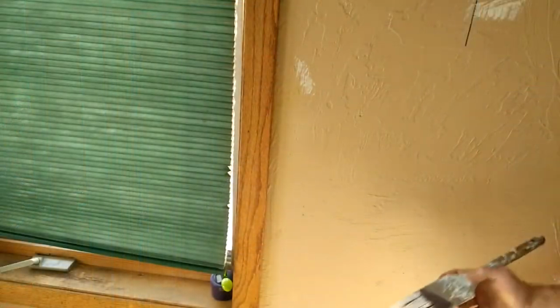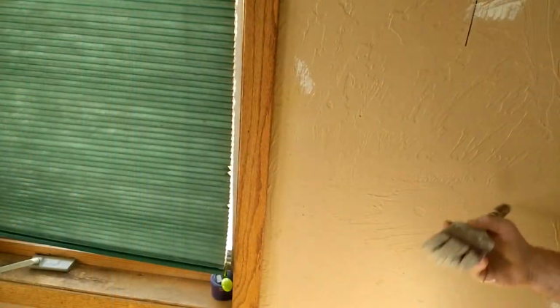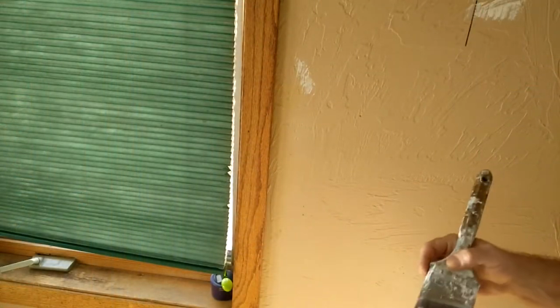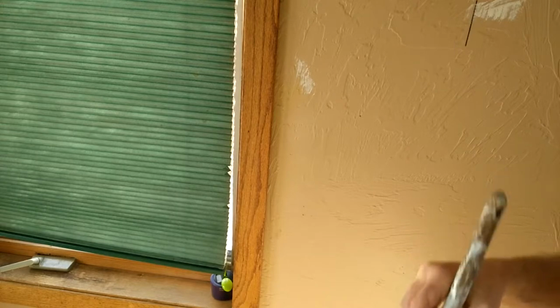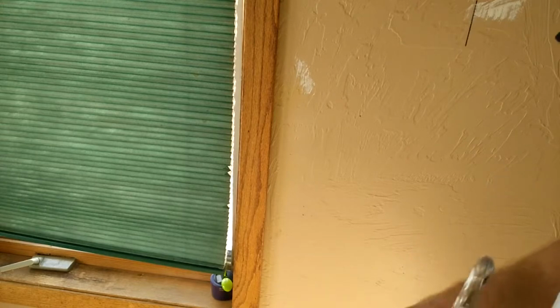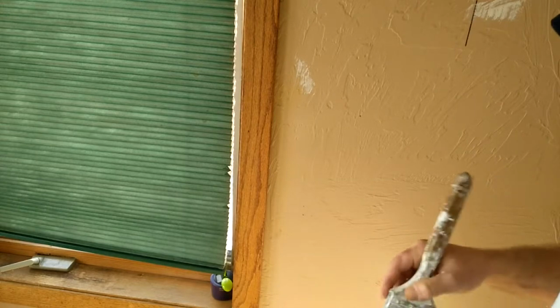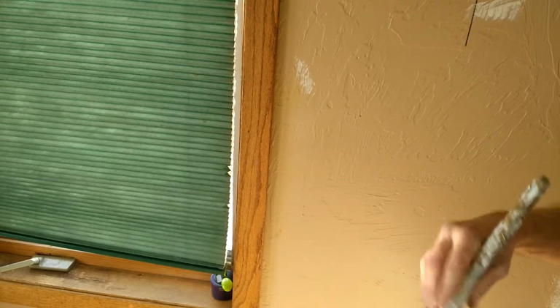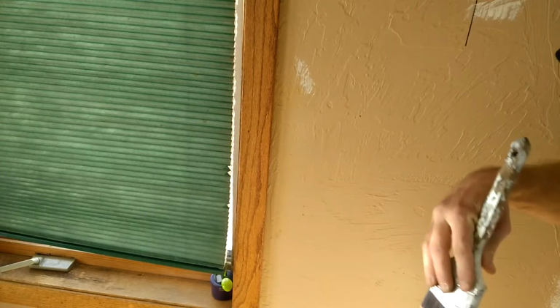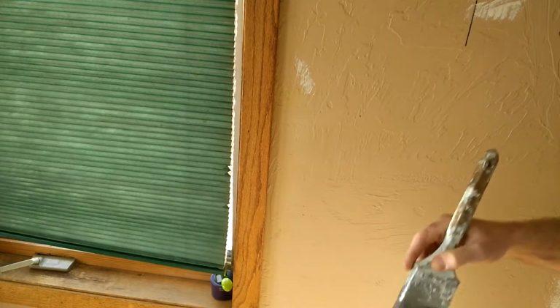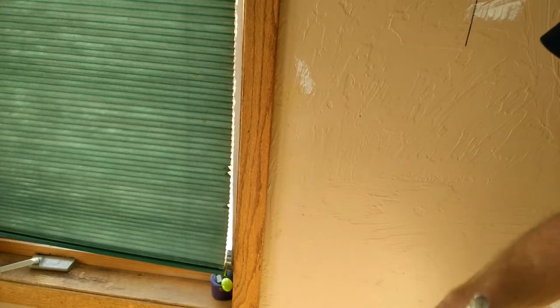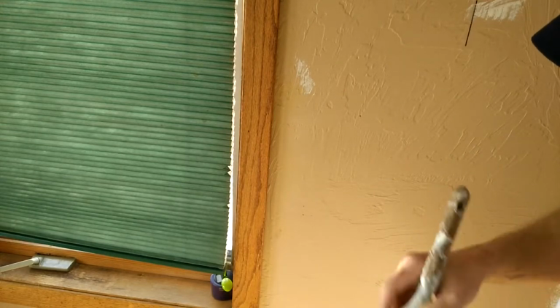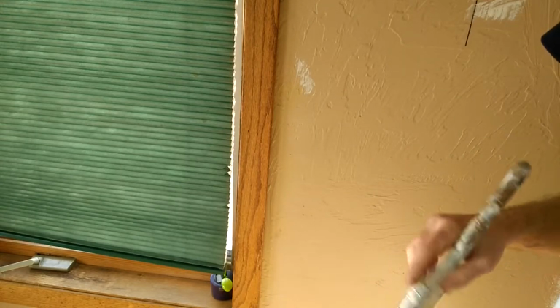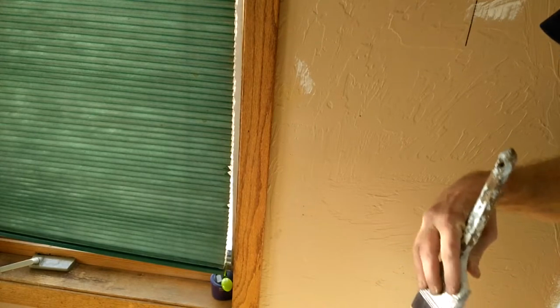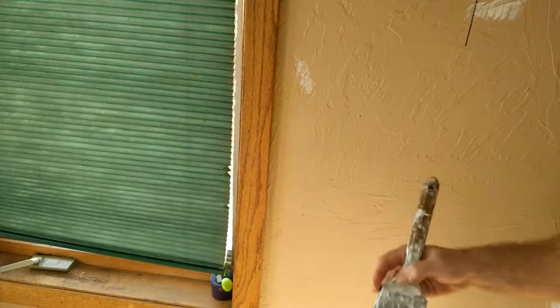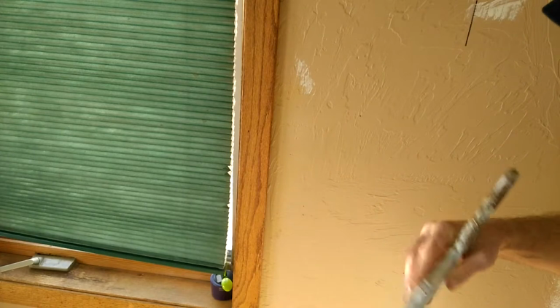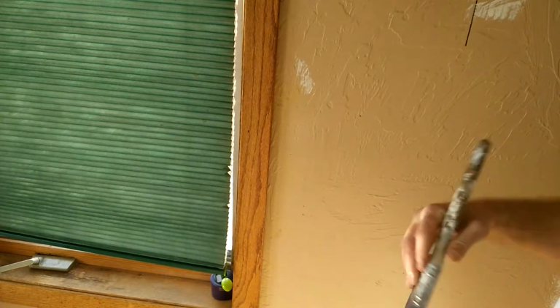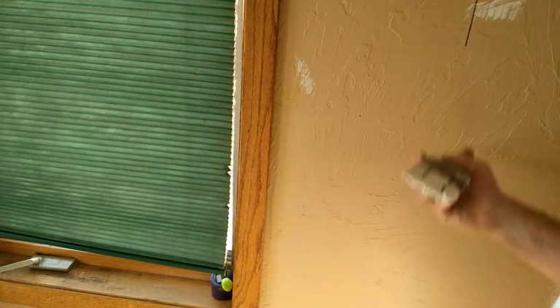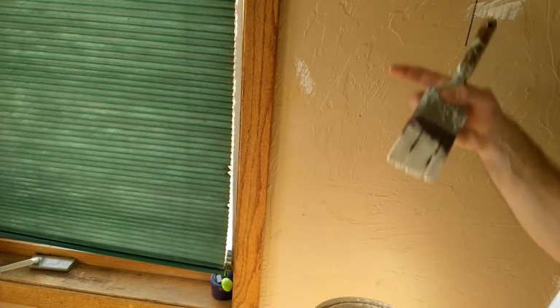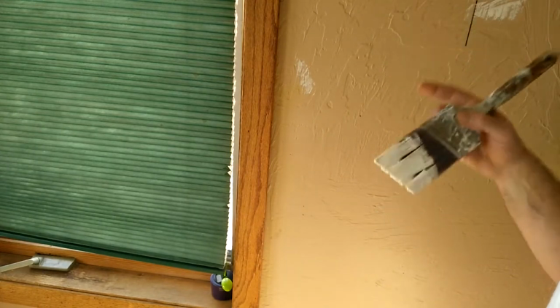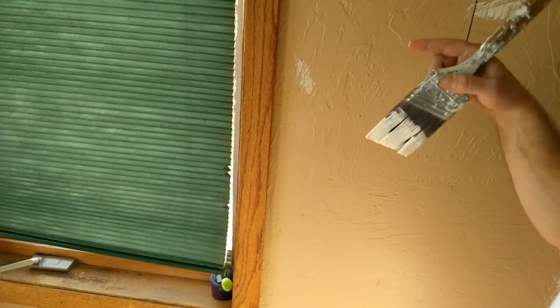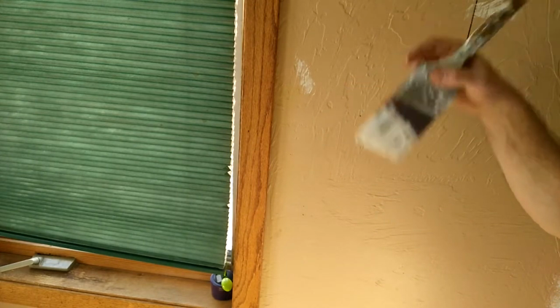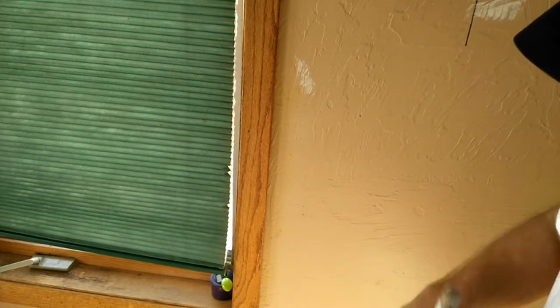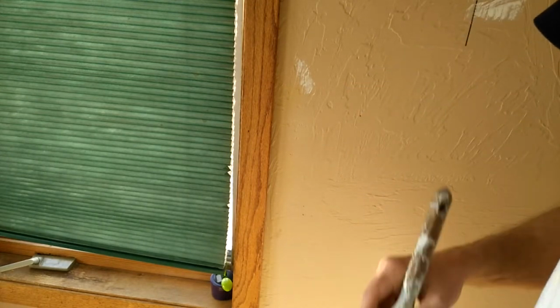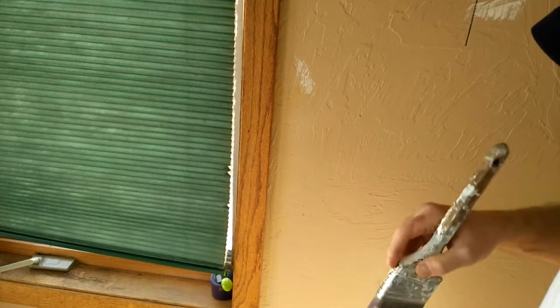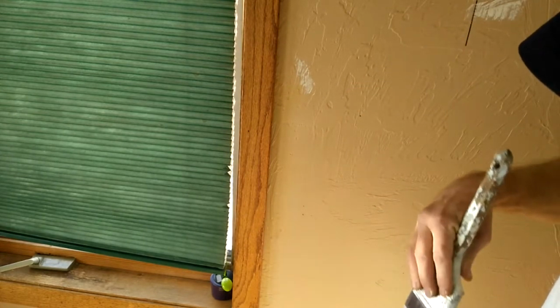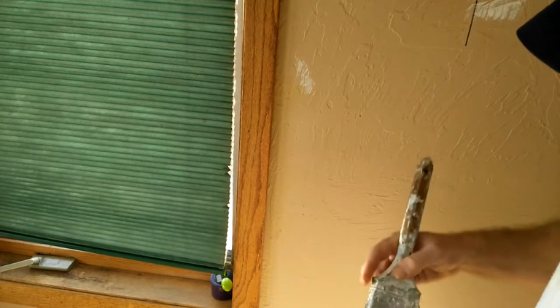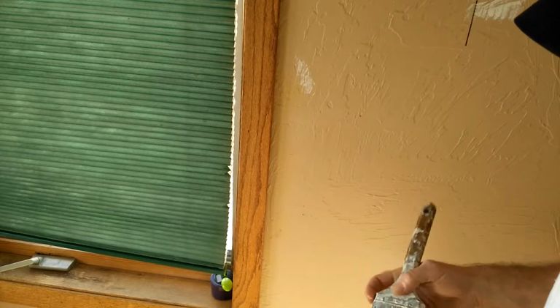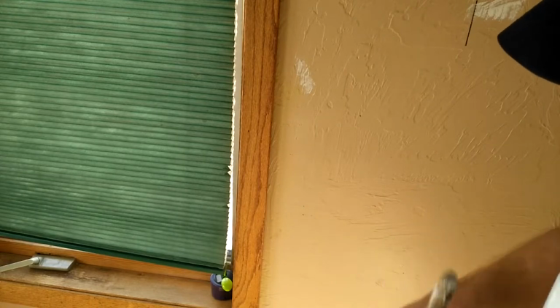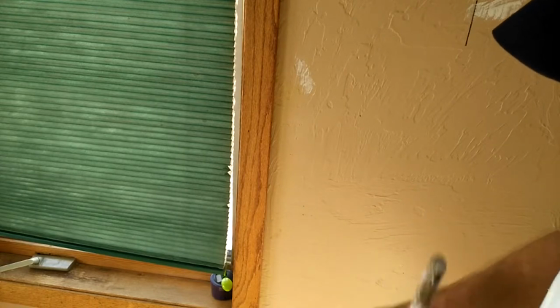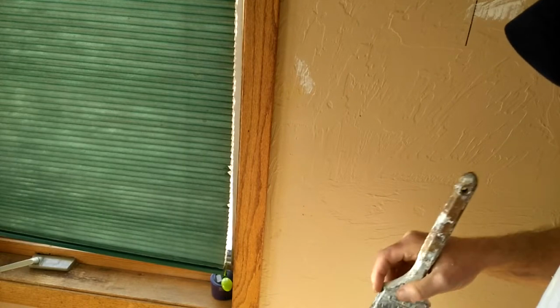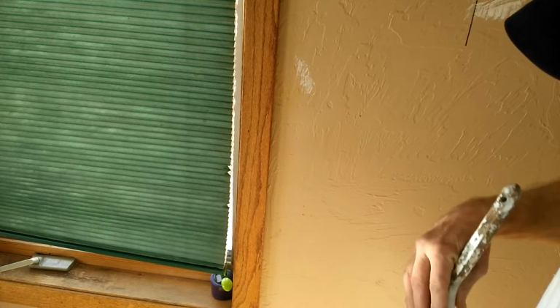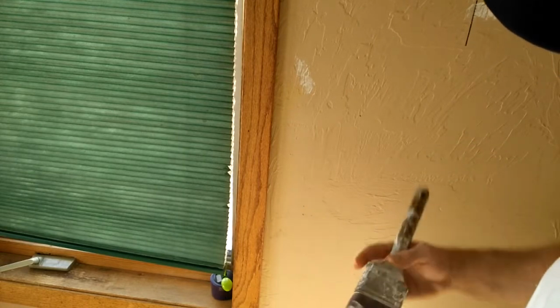Alright guys, so I've got my paint out, got my little cutting bucket here. I've got a two and a half inch angle brush, pretty stiff, and the reason I'm using a stiff brush is because this wall is super textured. So yeah, now we'll get to it.